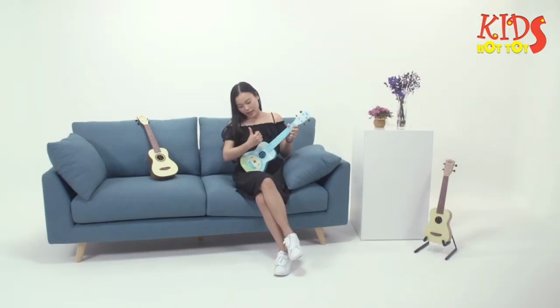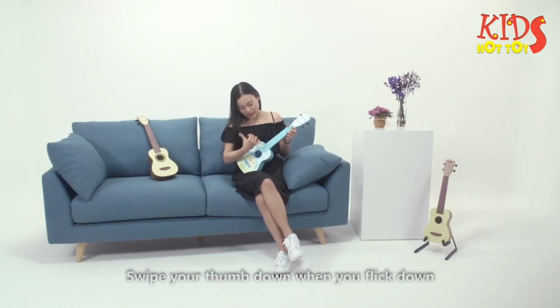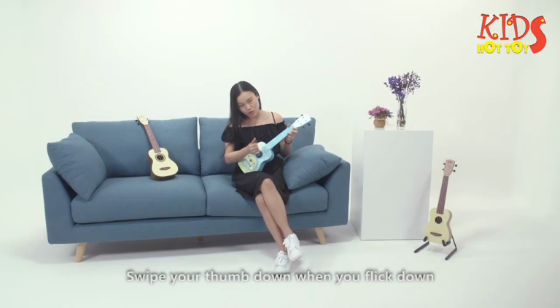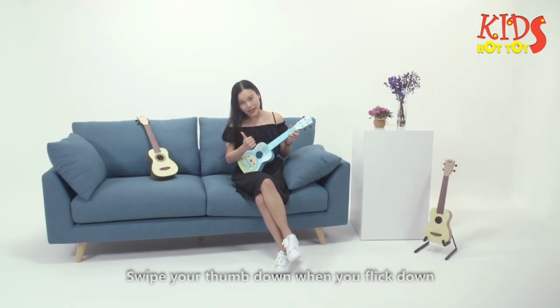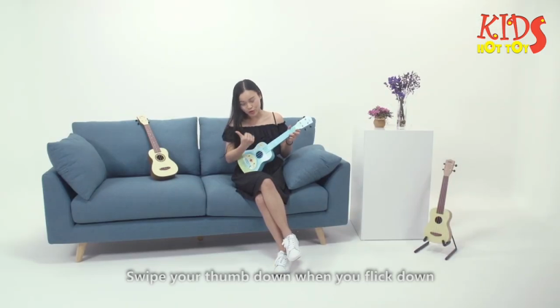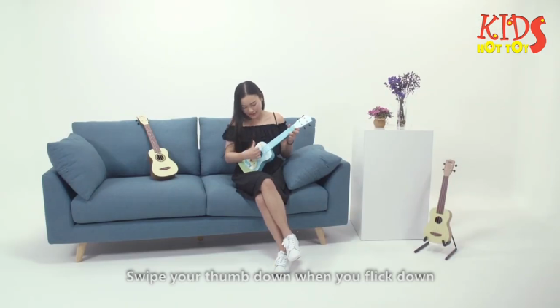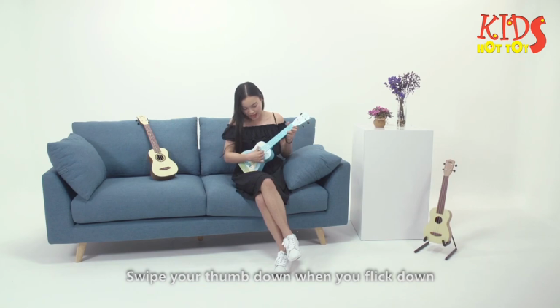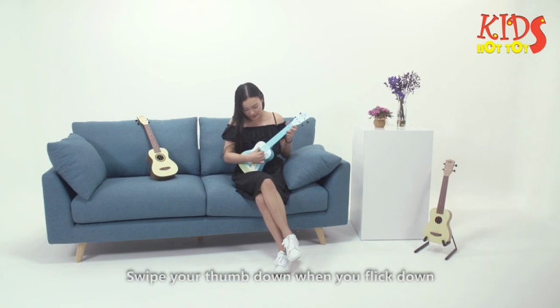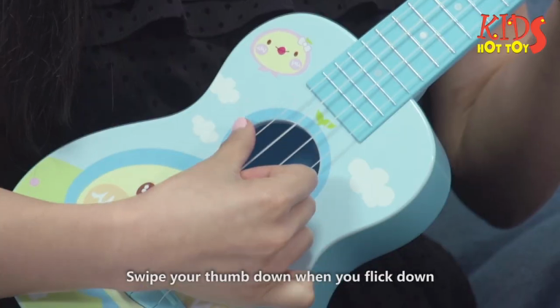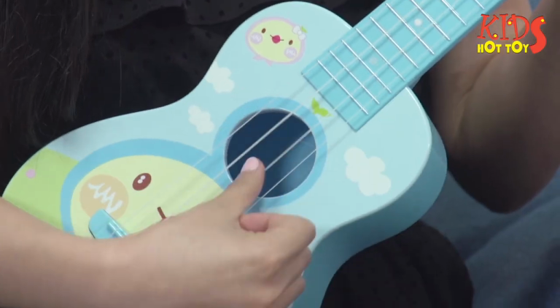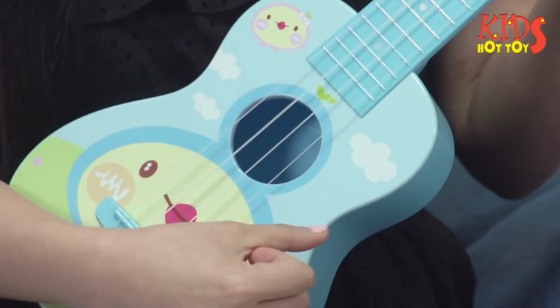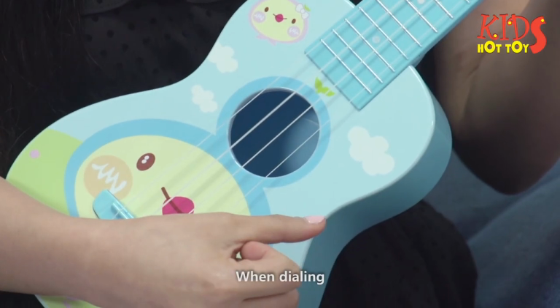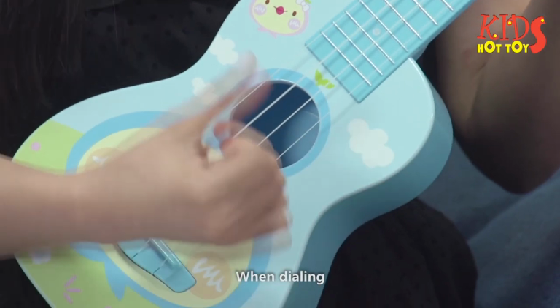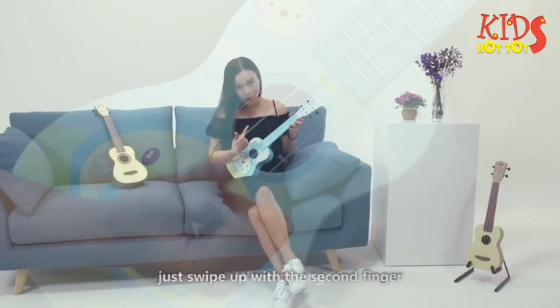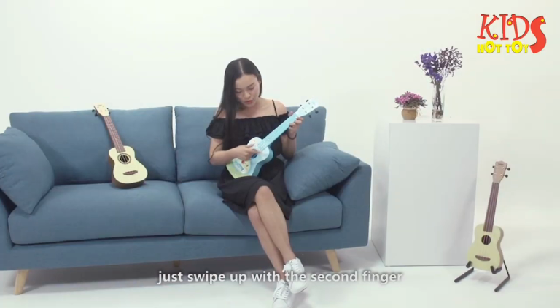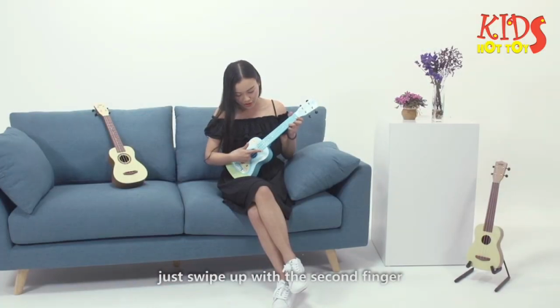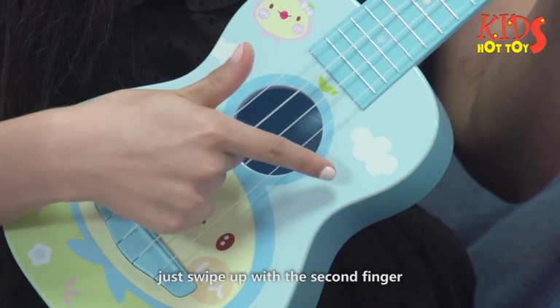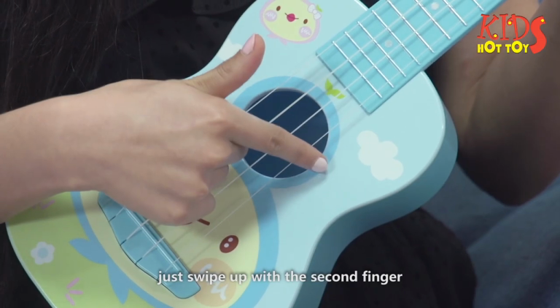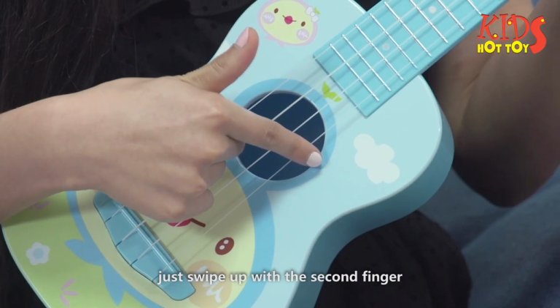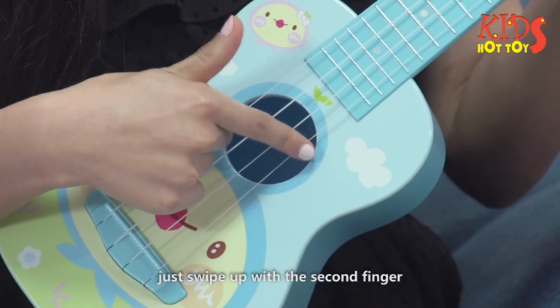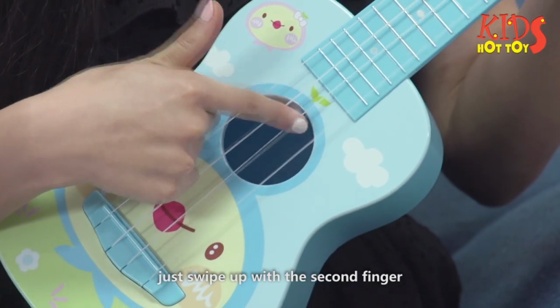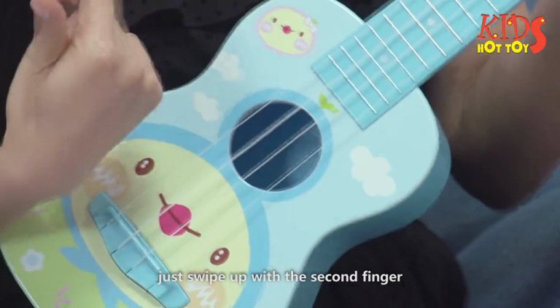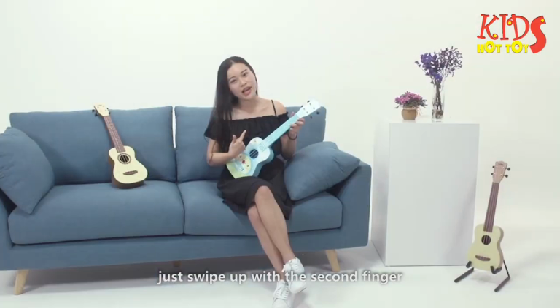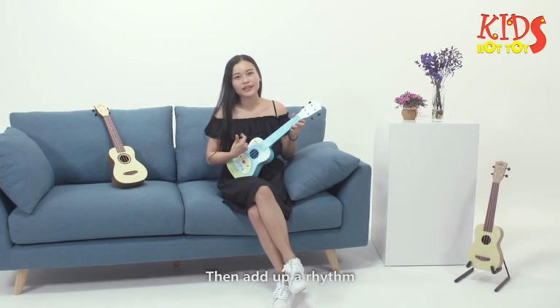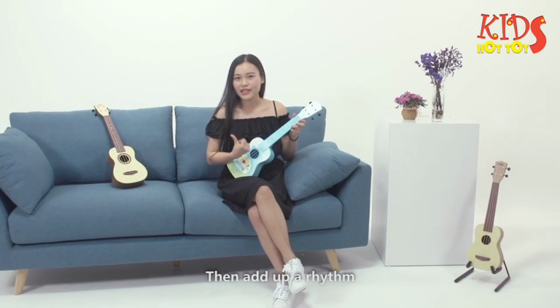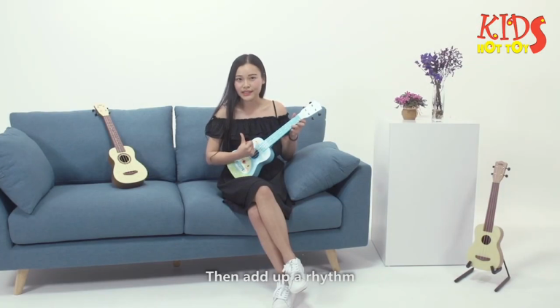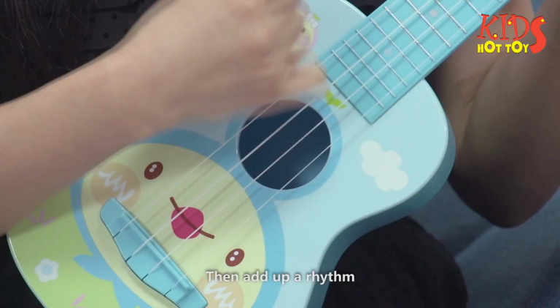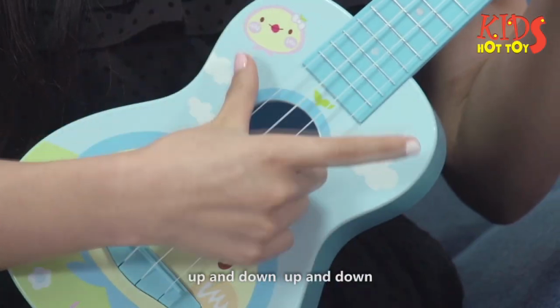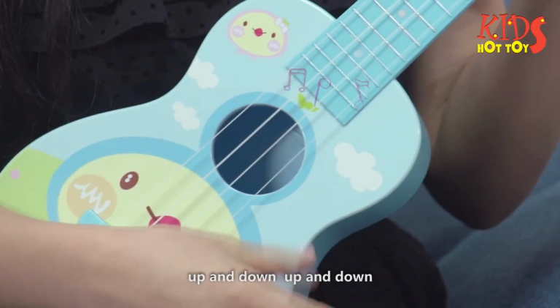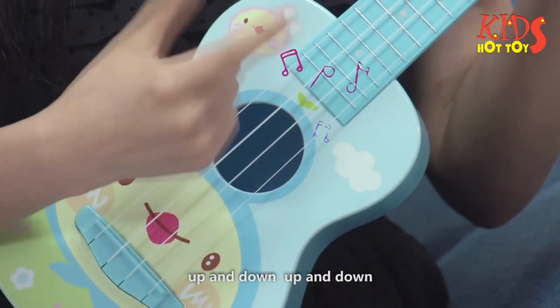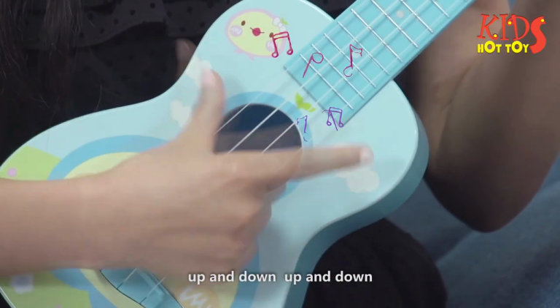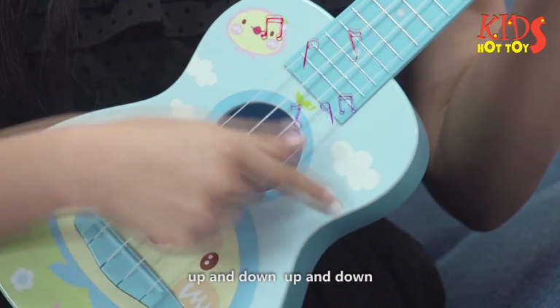Swipe your thumb down when you flick down. When going down, just wind up with the second finger. Then set up a rhythm — up and down, up and down.